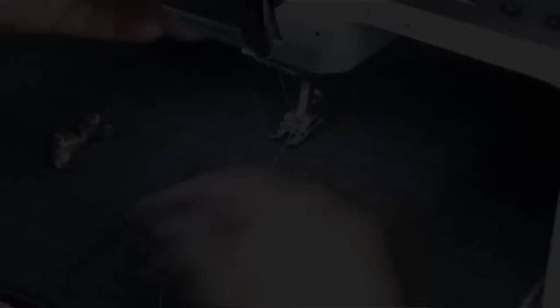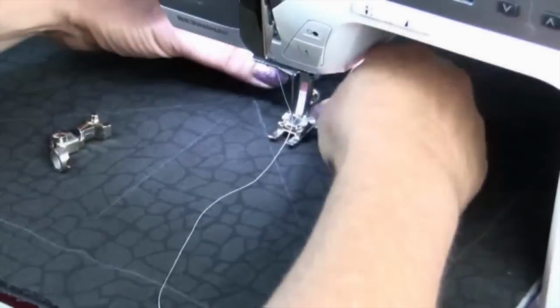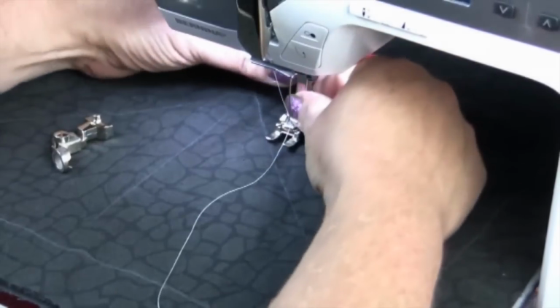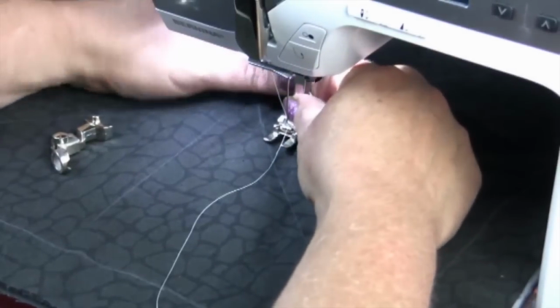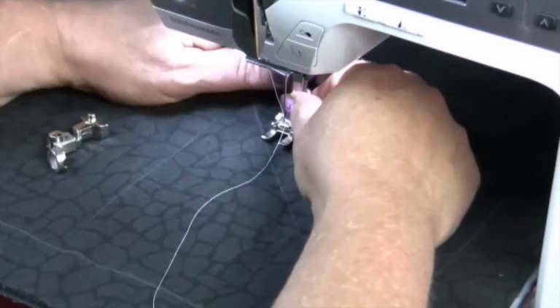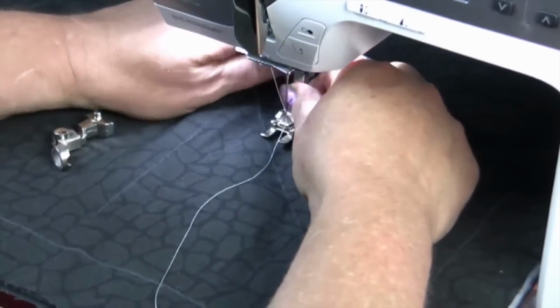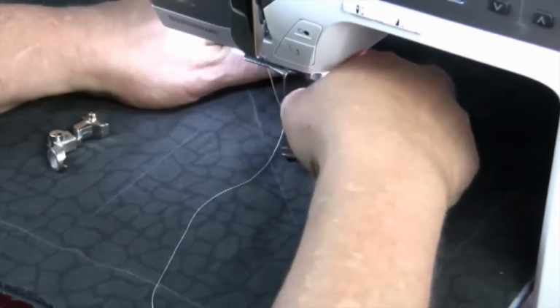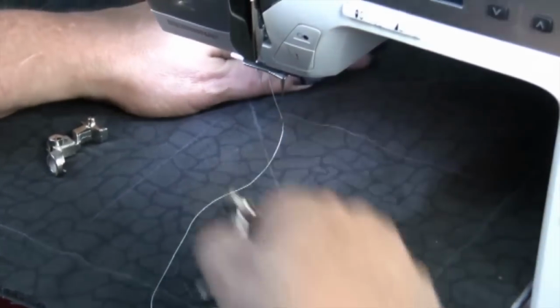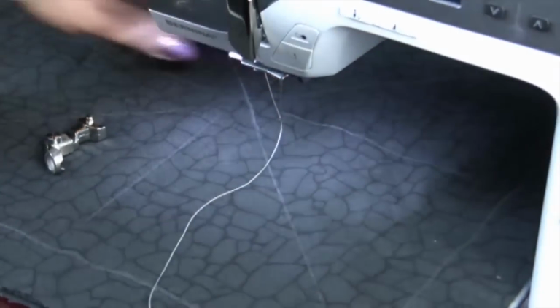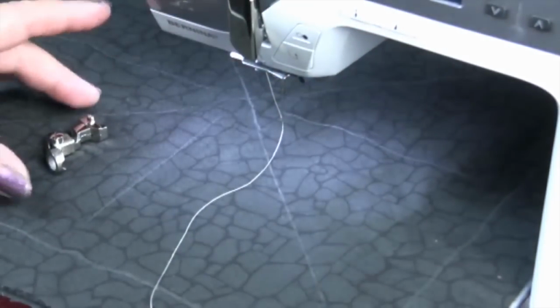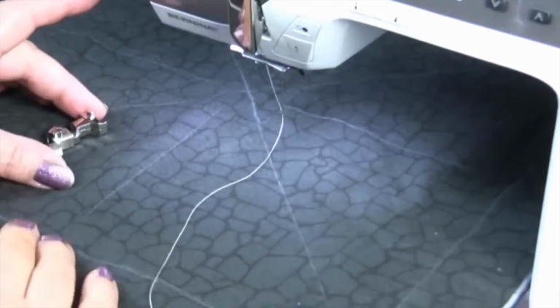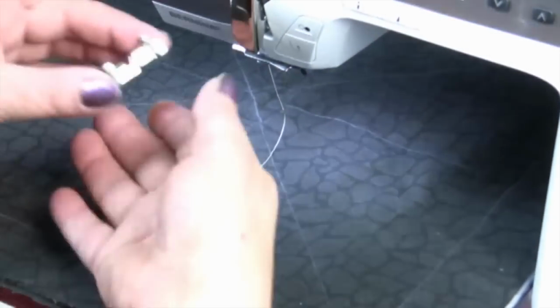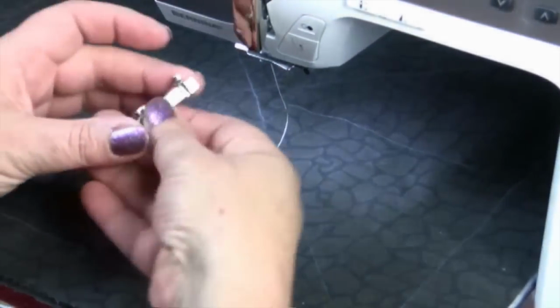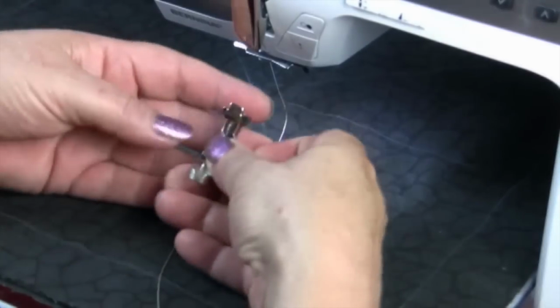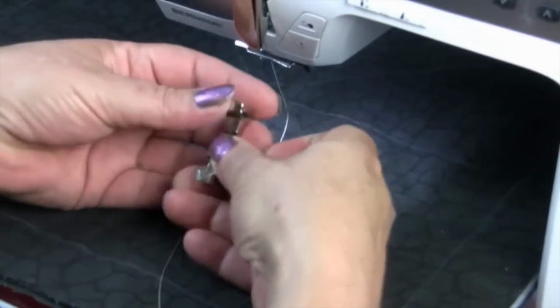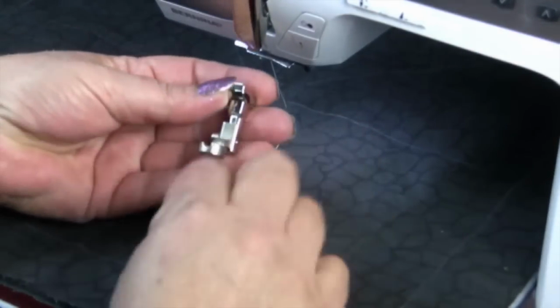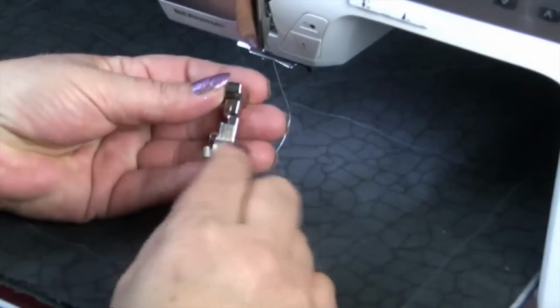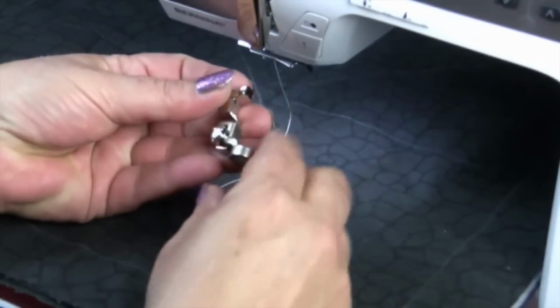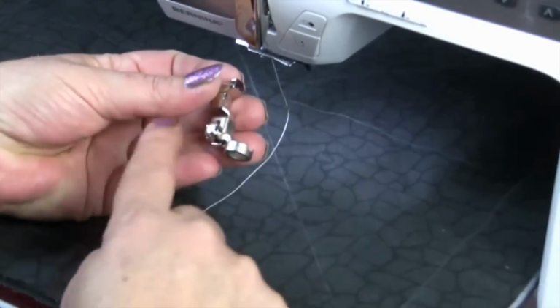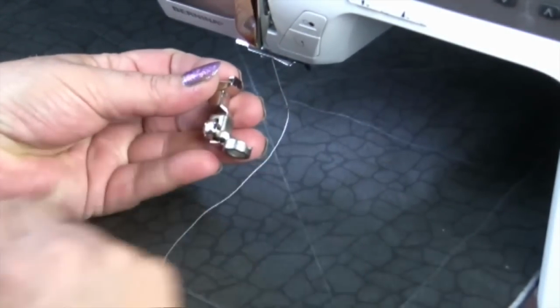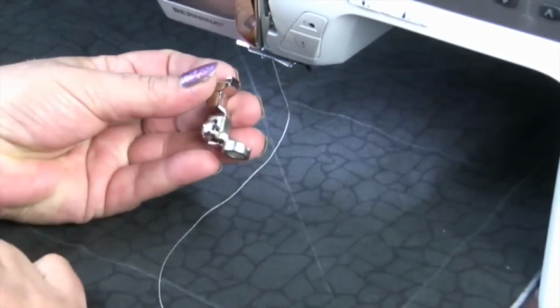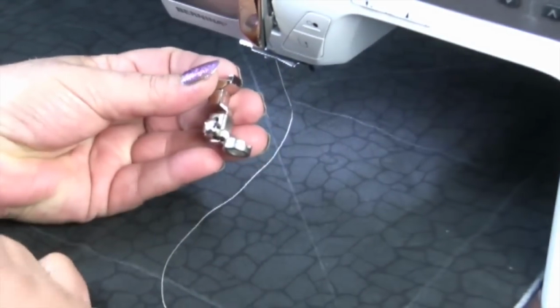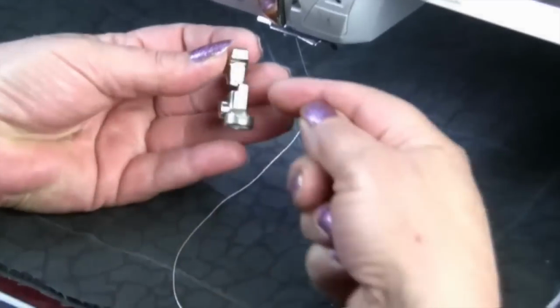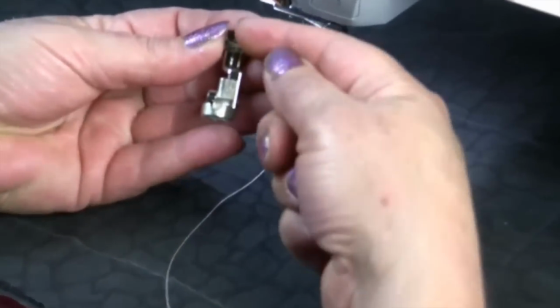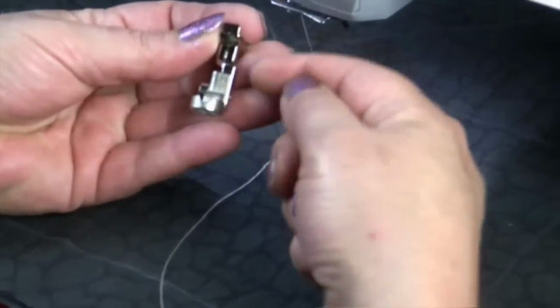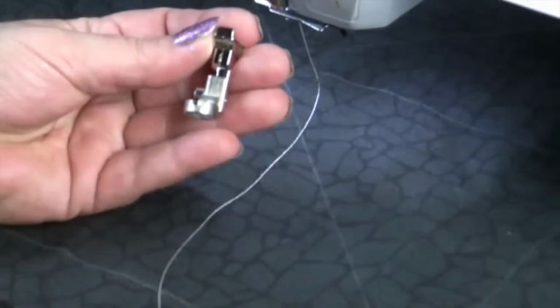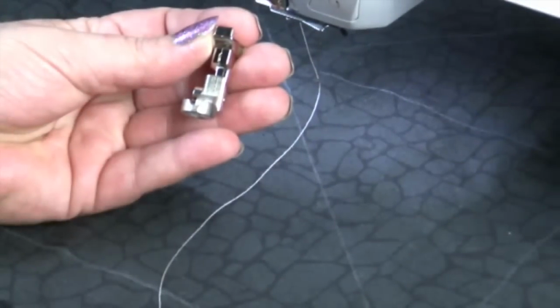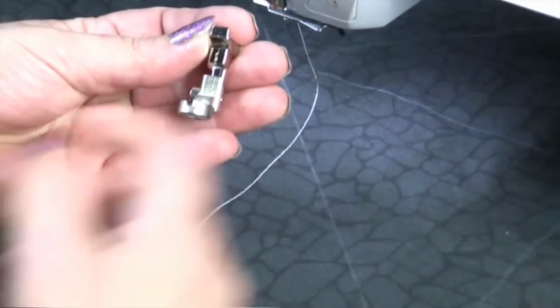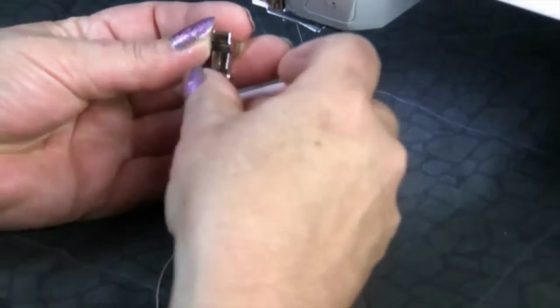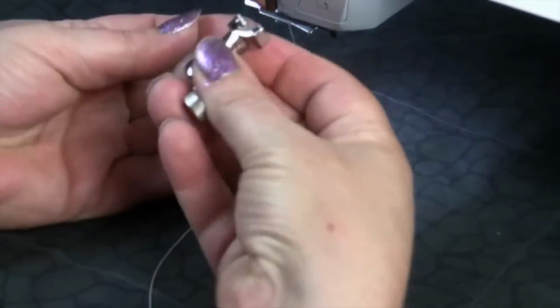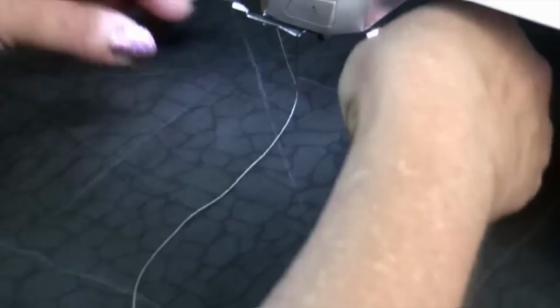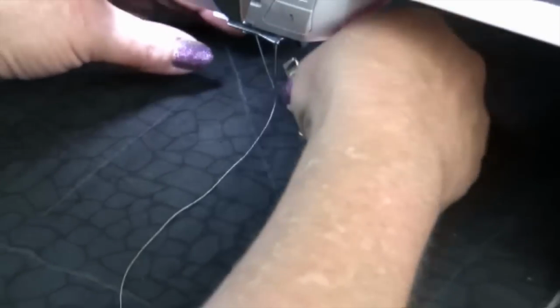We remove the foot from the machine and then we're going to replace that foot with our ruler foot. The ruler foot has been placed on a Bernina adapter shank, so we just put that on.